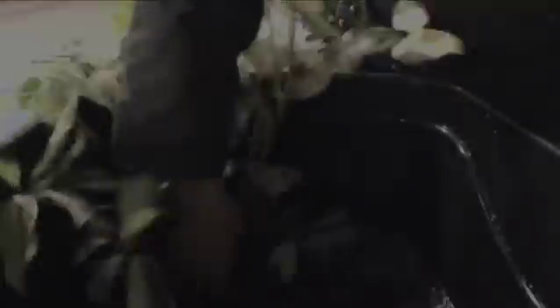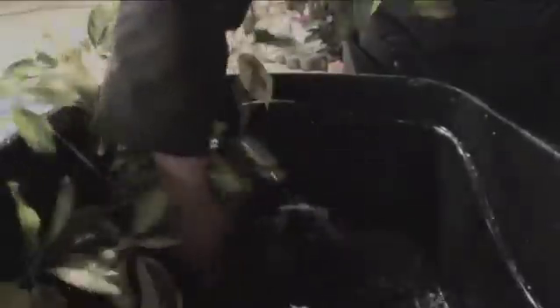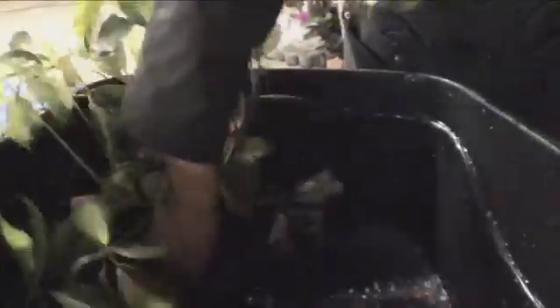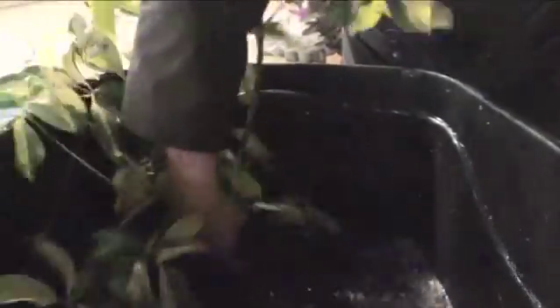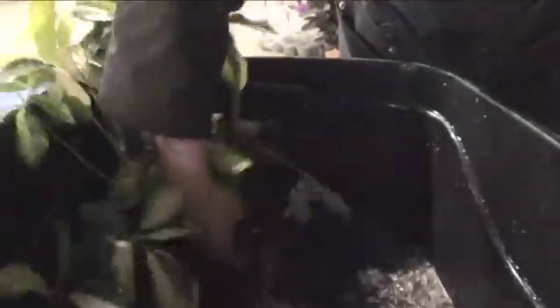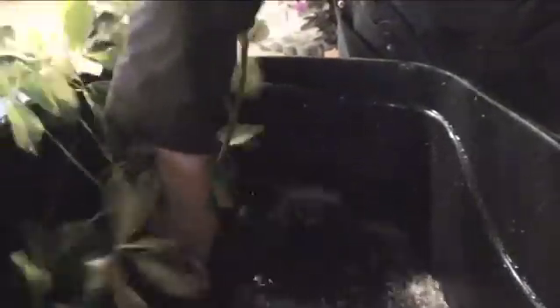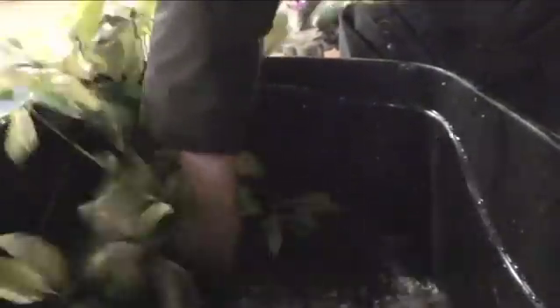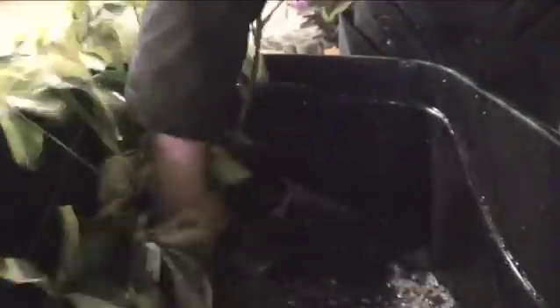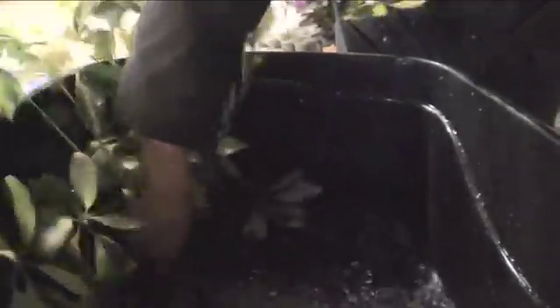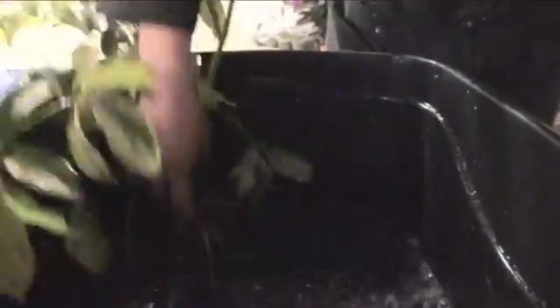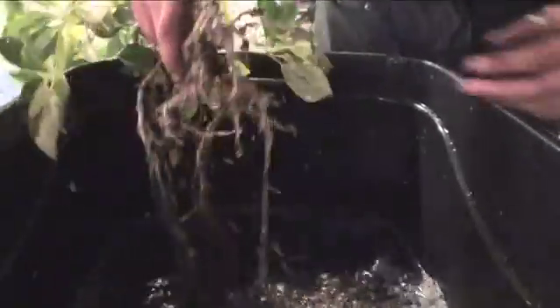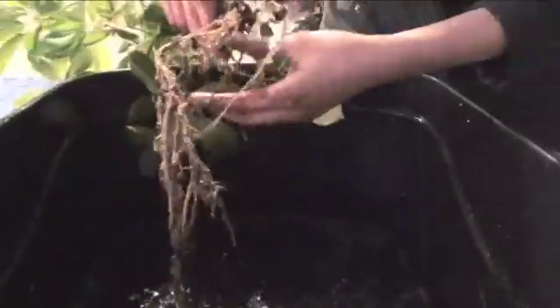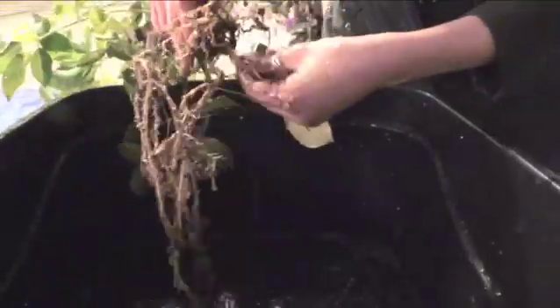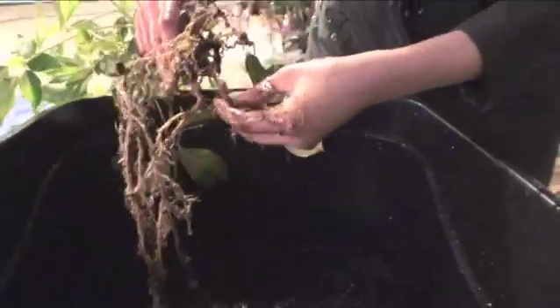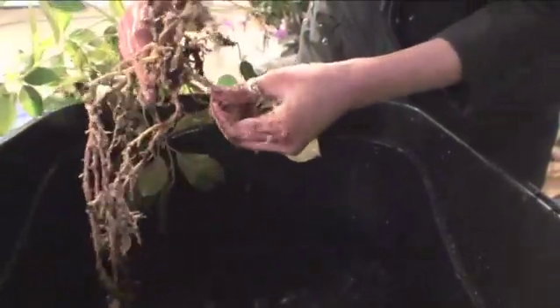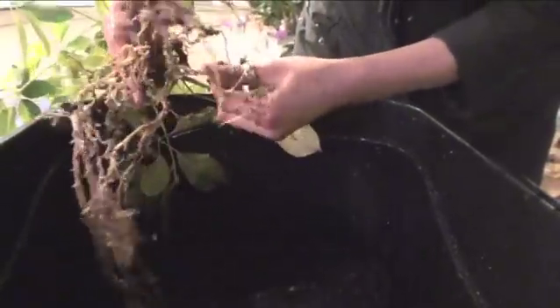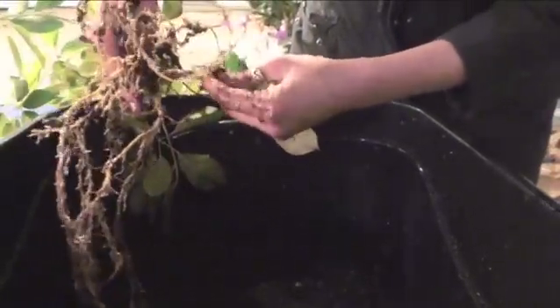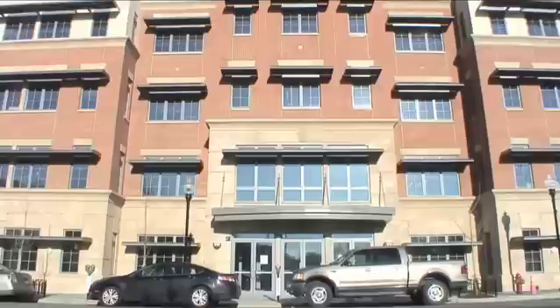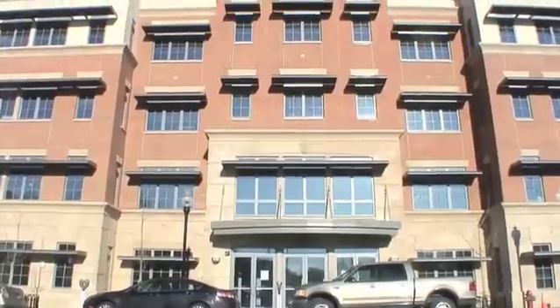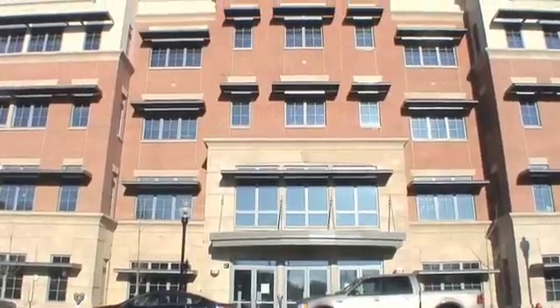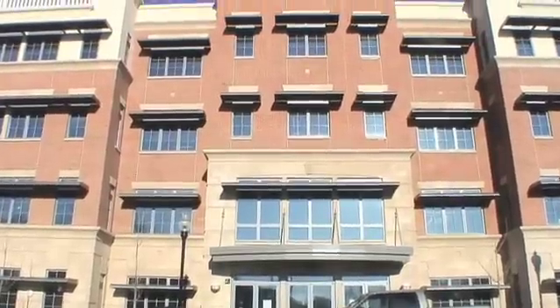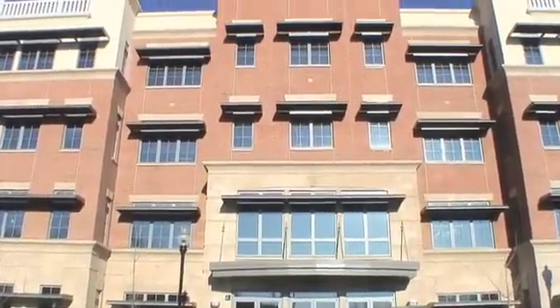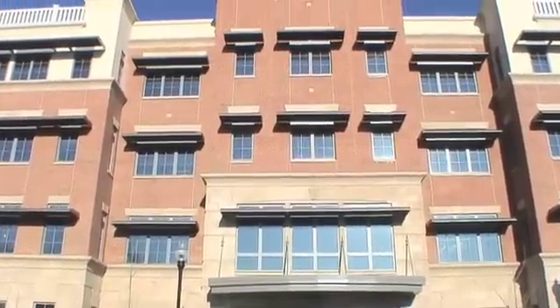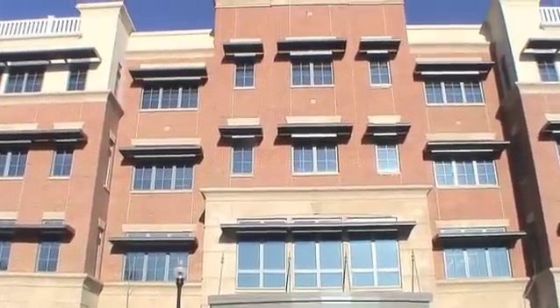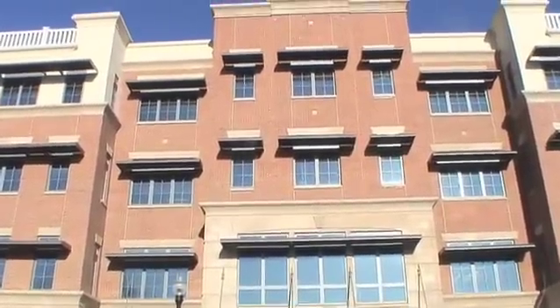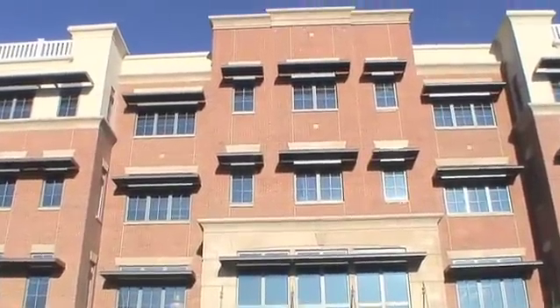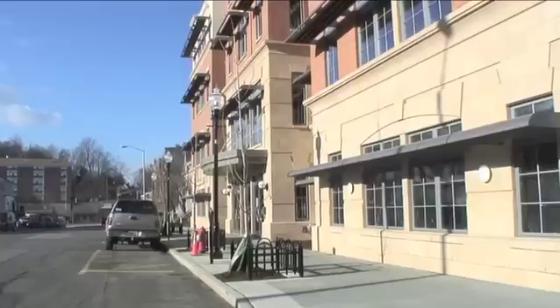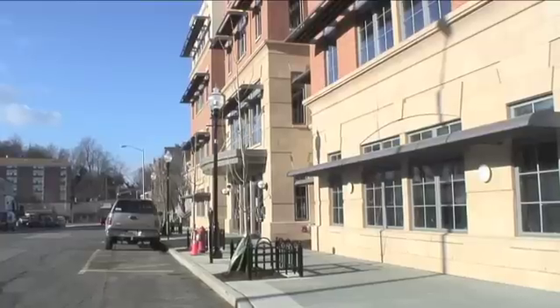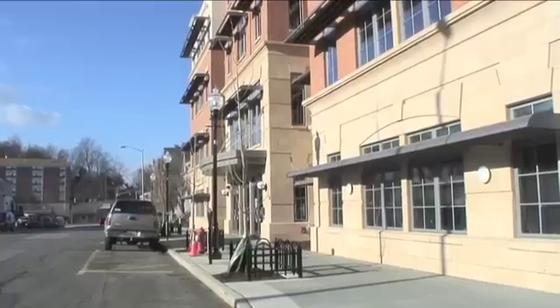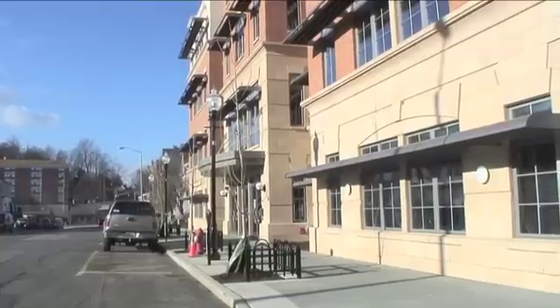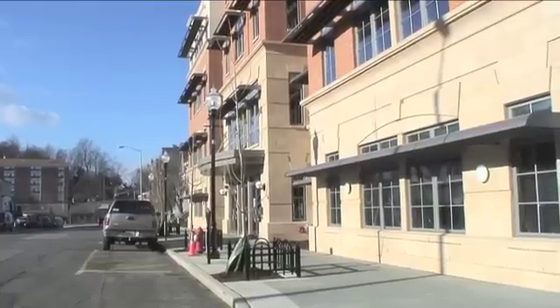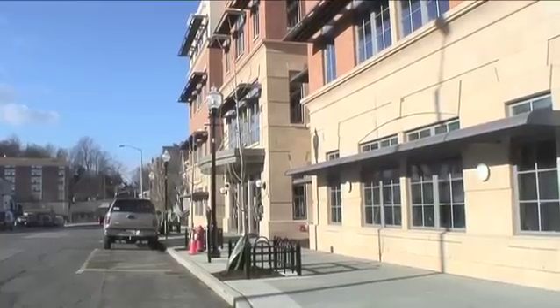Who would ever guess that these plant roots hold the key to a state-of-the-art indoor air filtration system? The Geraldine R. Dodge Foundation is installing a three-story biowall in this Morristown building.